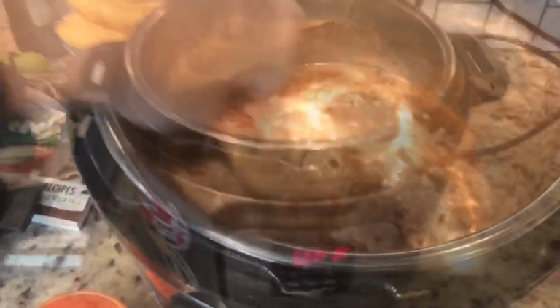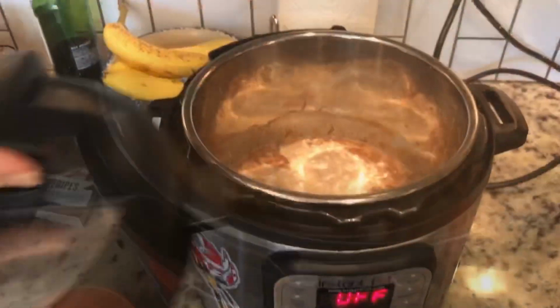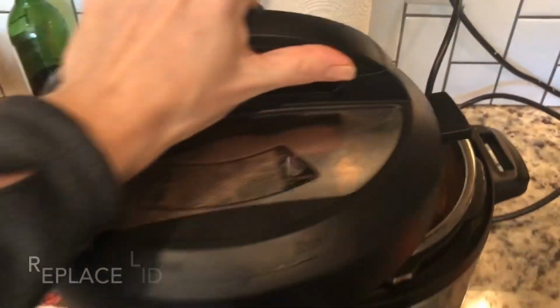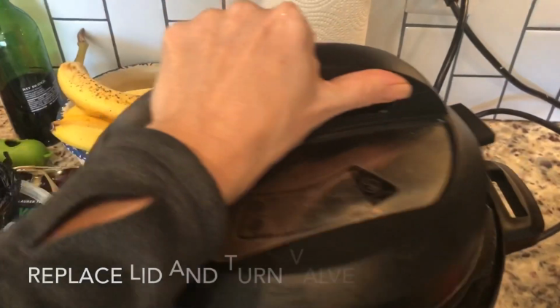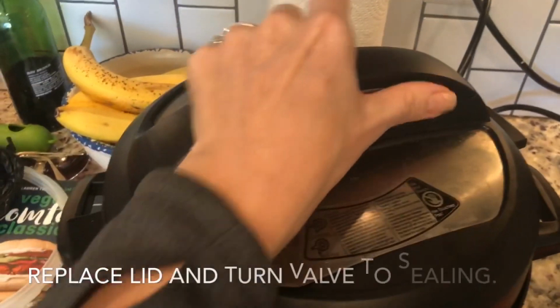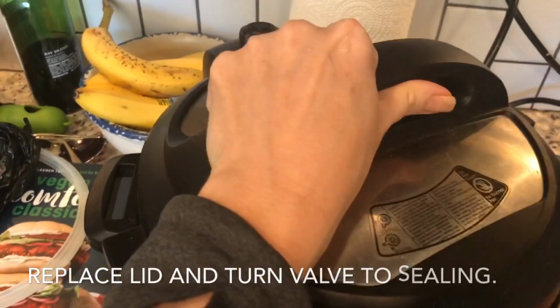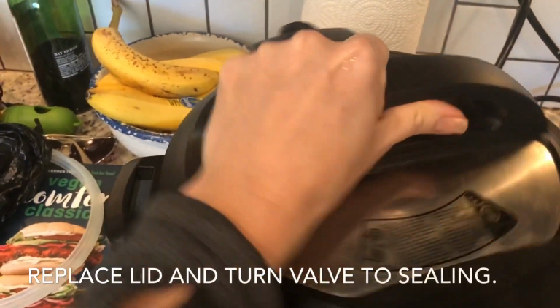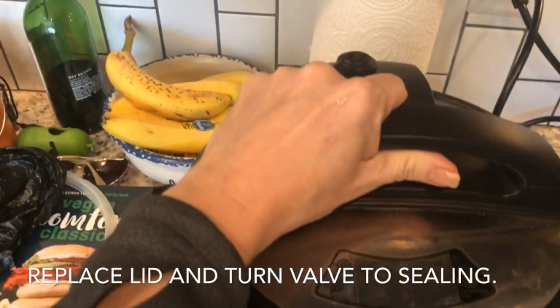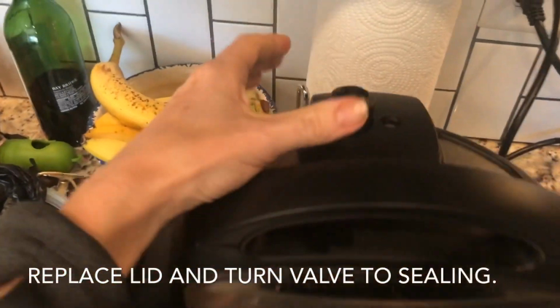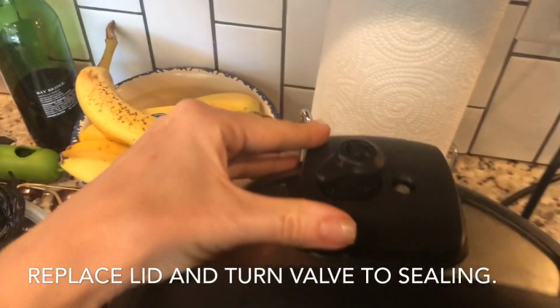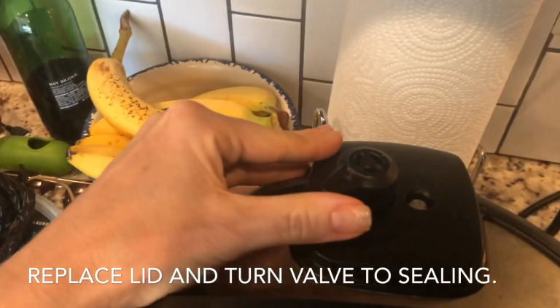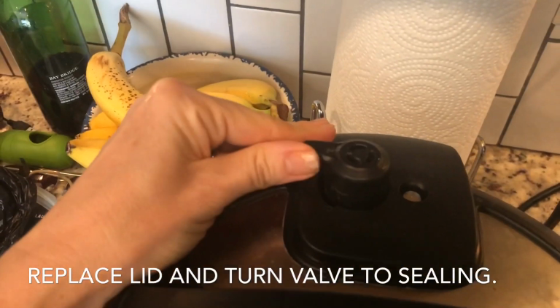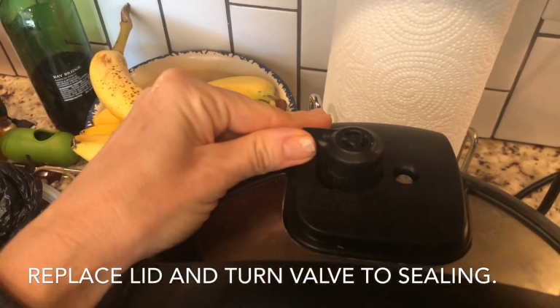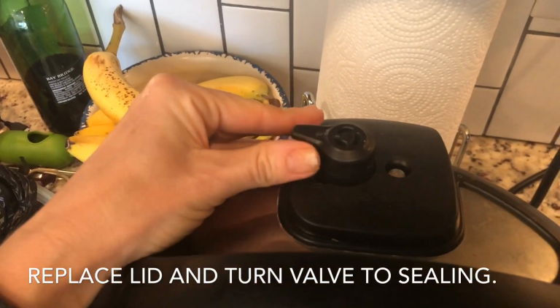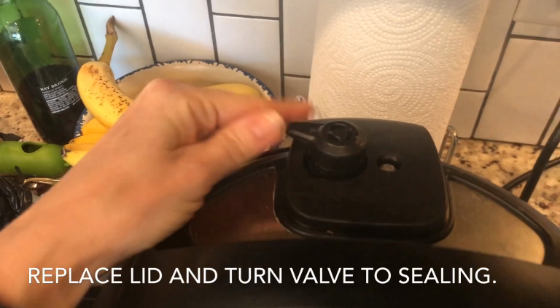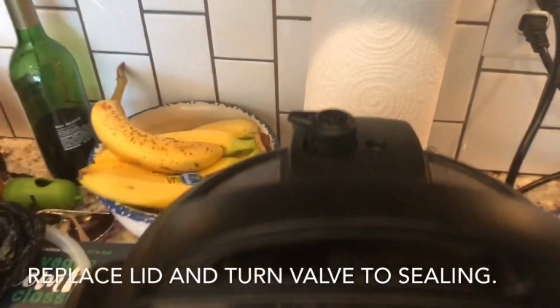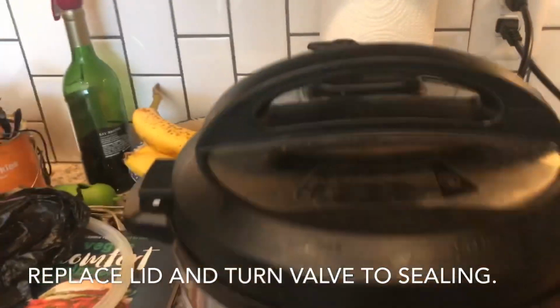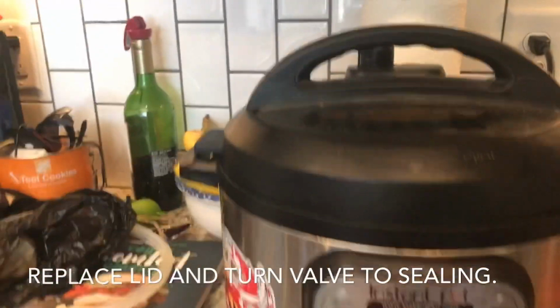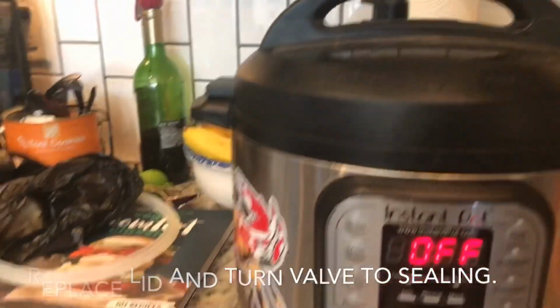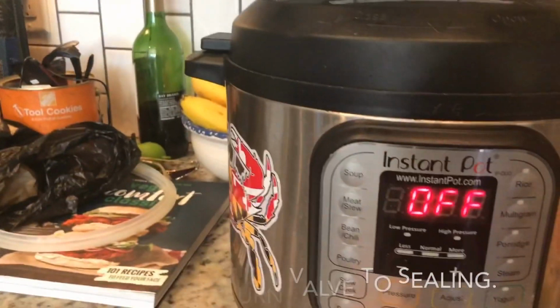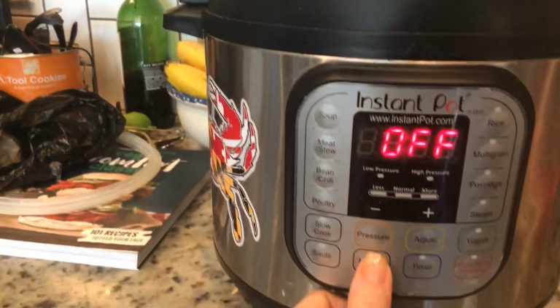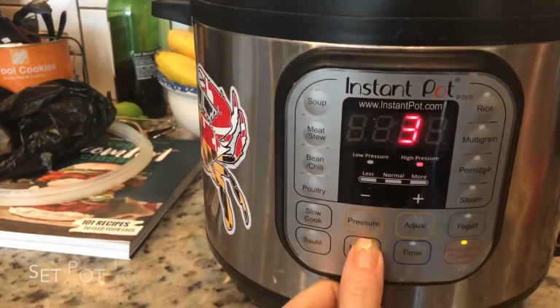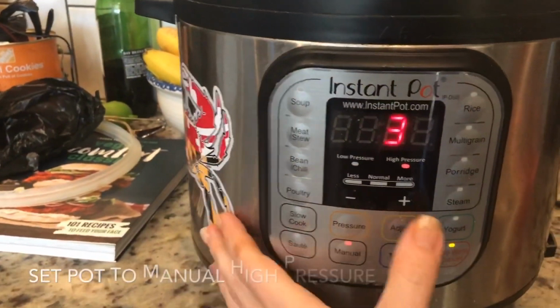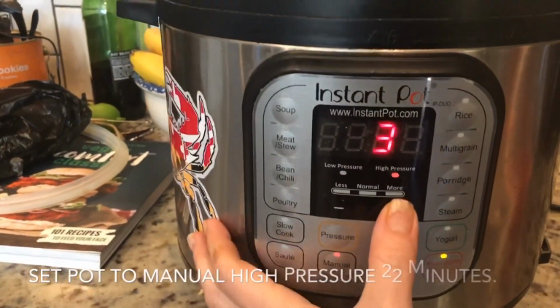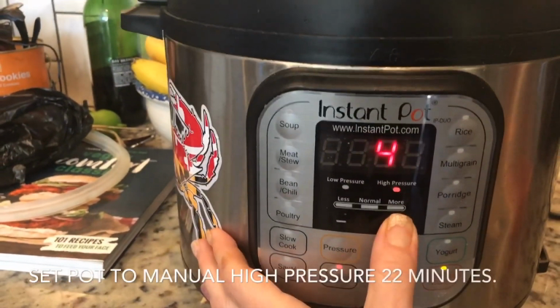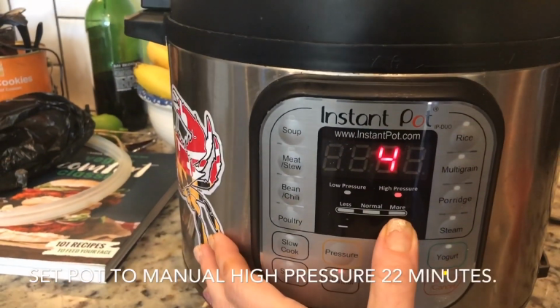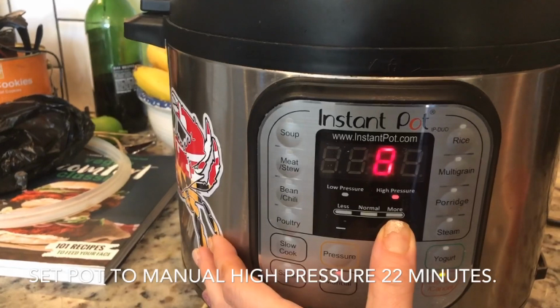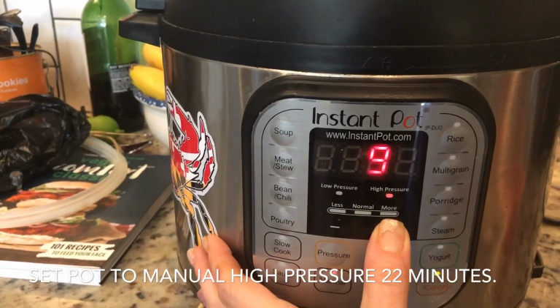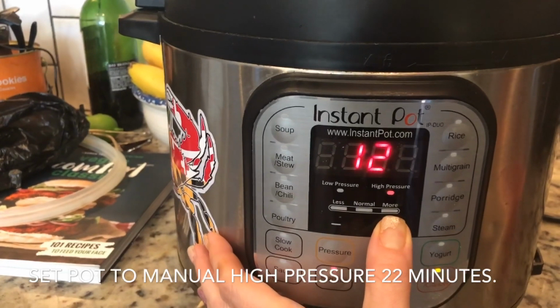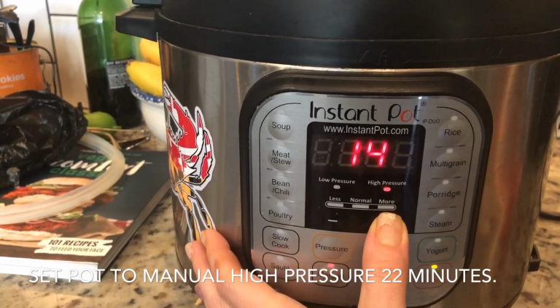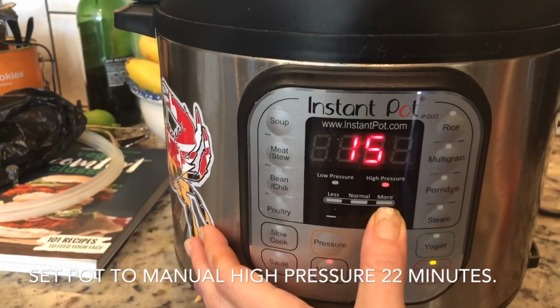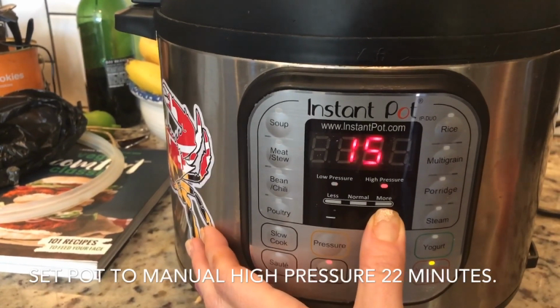Then go ahead and put your lid on the pot. Turn your valve to sealing — very important so that your pot comes to pressure. Set it for manual 22 minutes, then we're going to do a natural release.